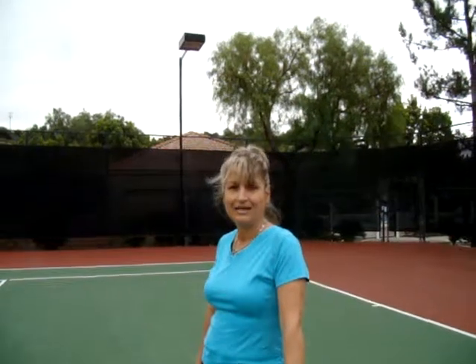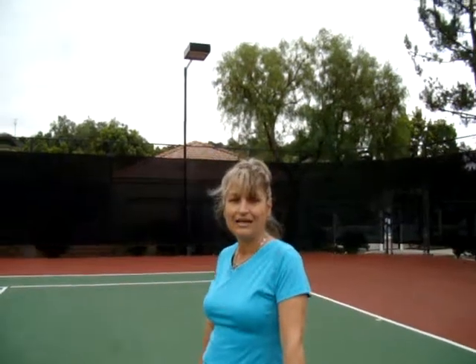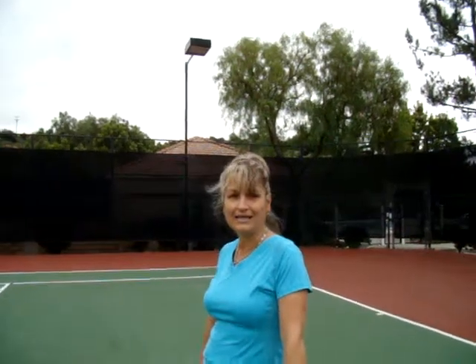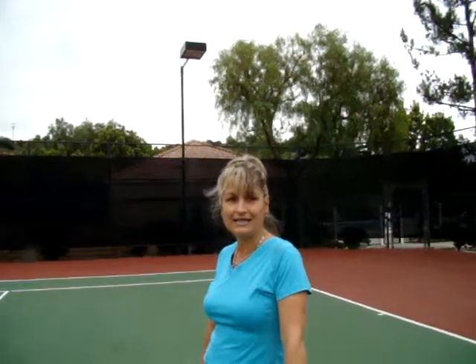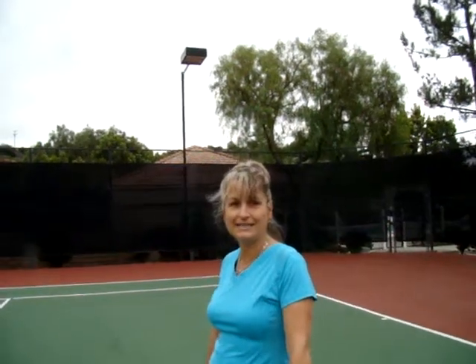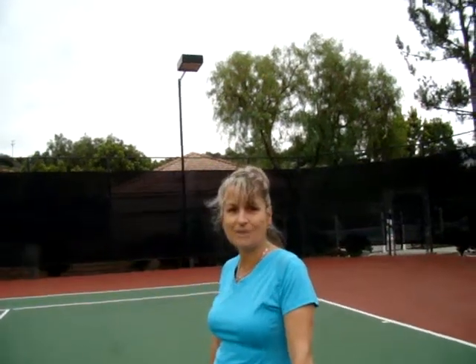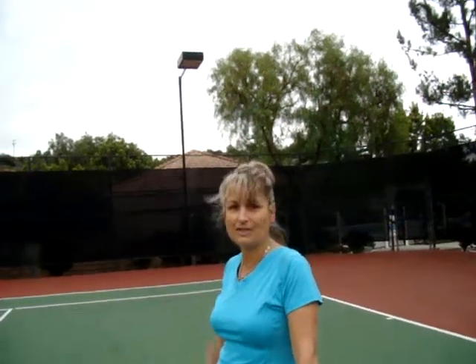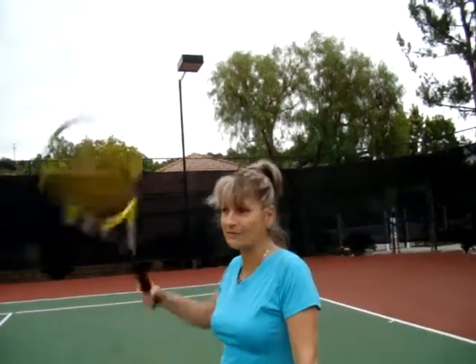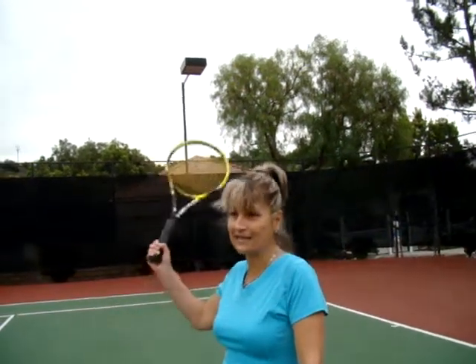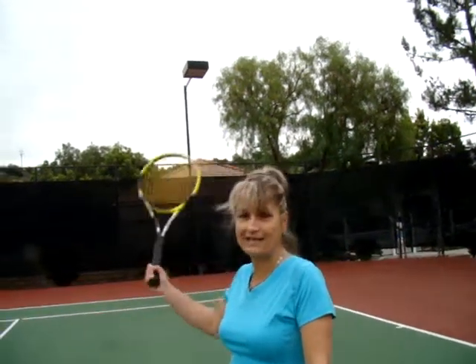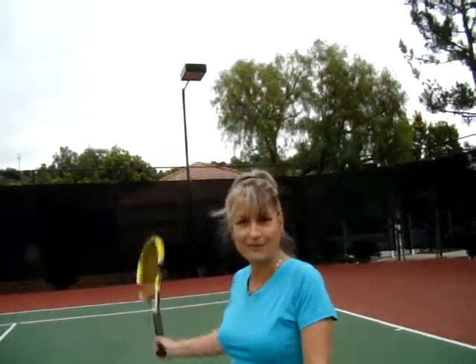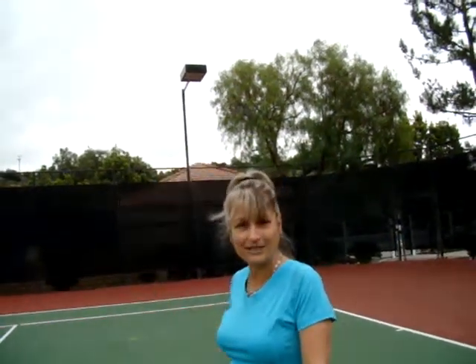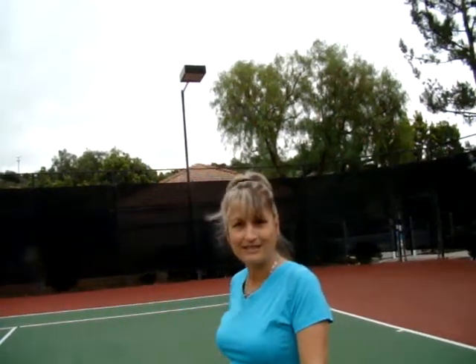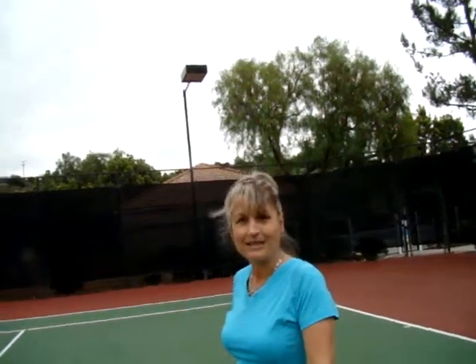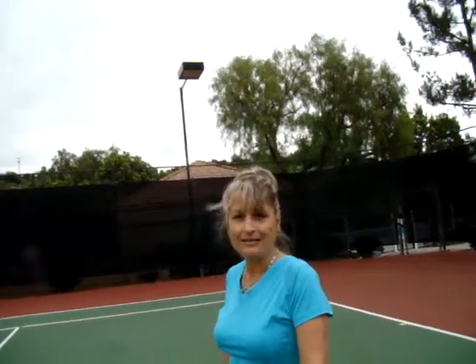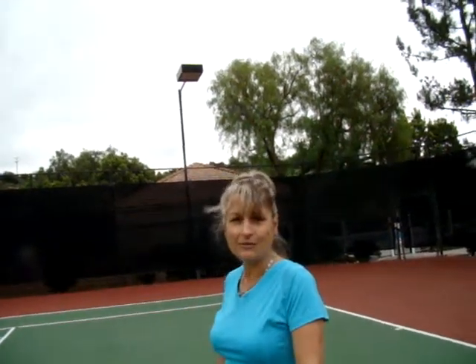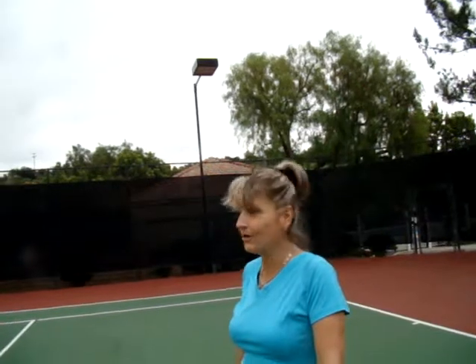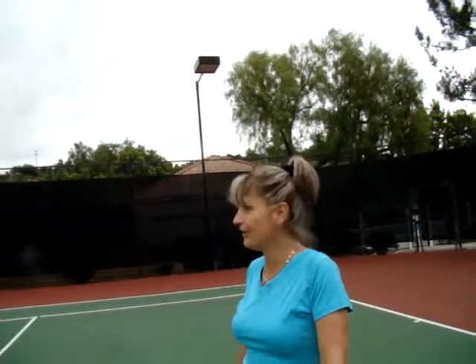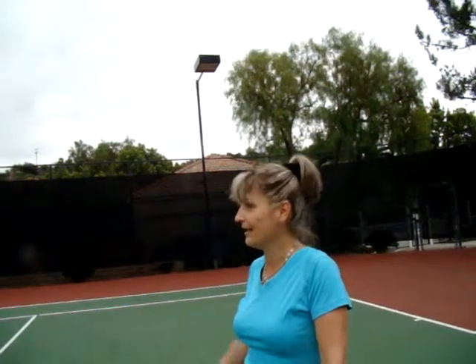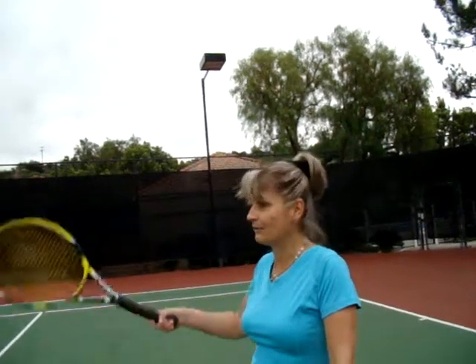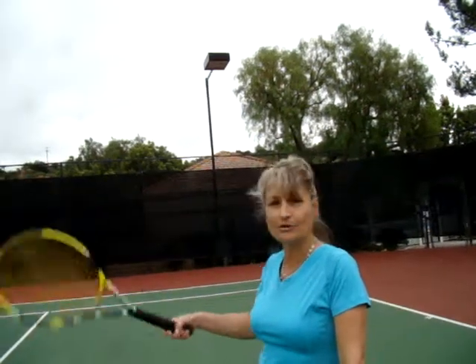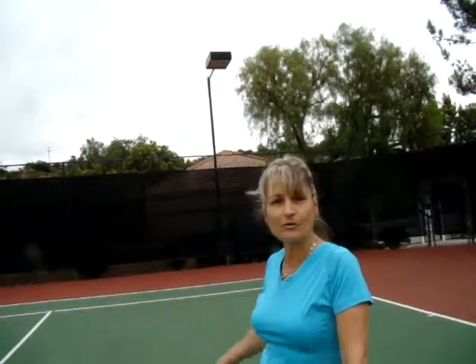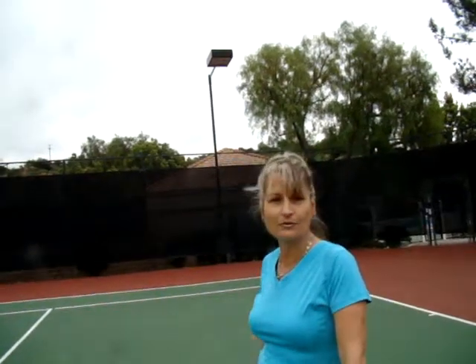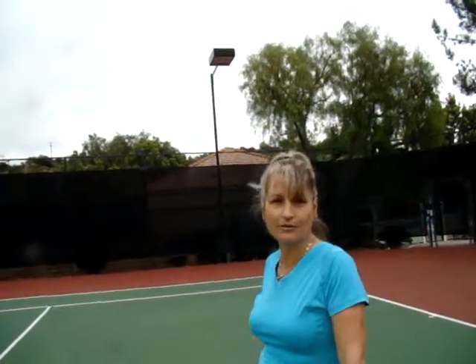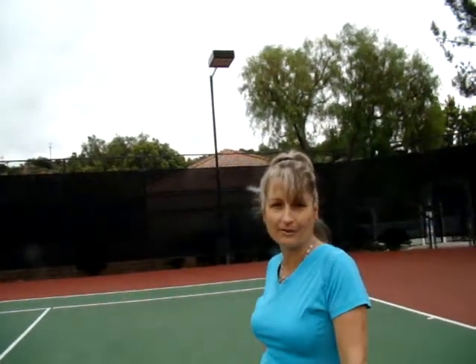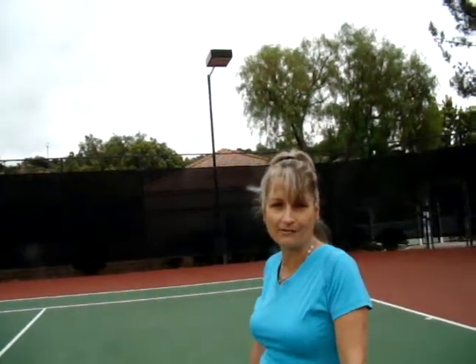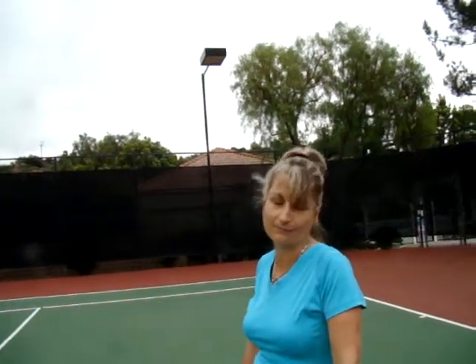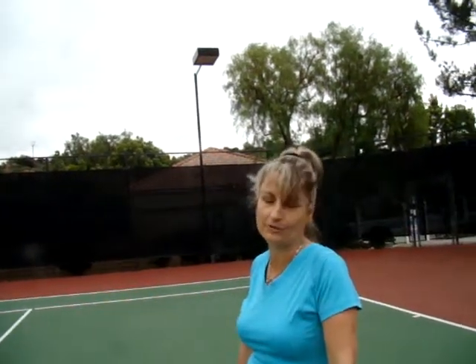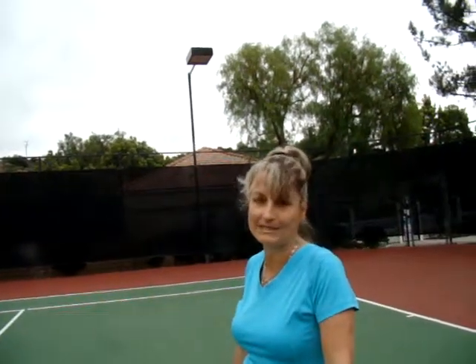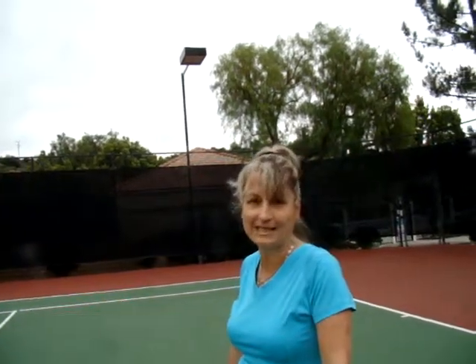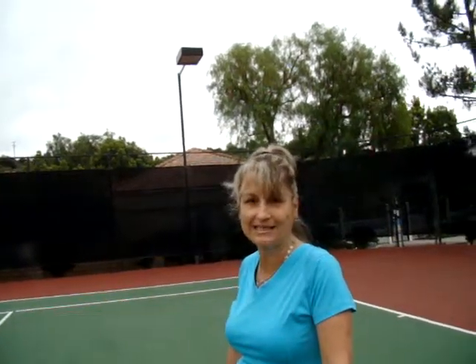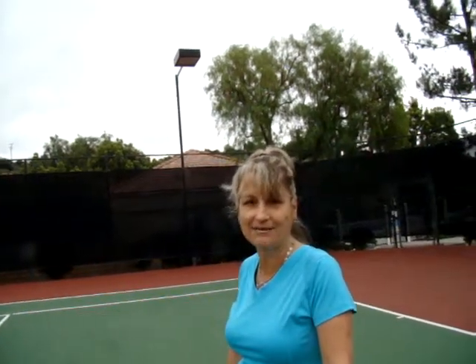Hi guys, this is Bogie from sunny California. Here we are and I'm going to show you a drill on behalf of Romansky Tennis Academy.